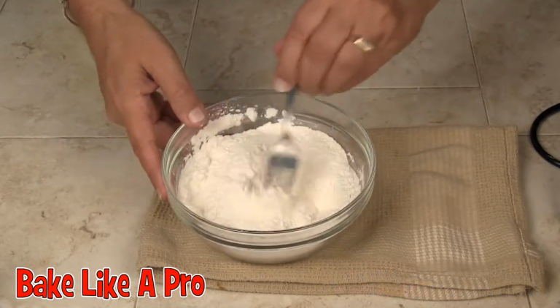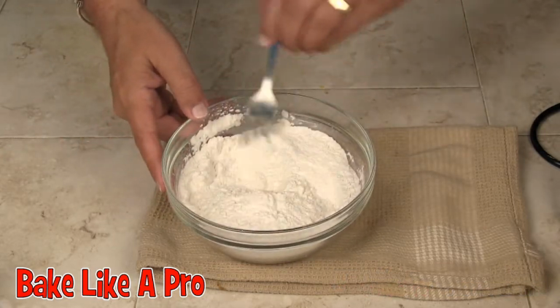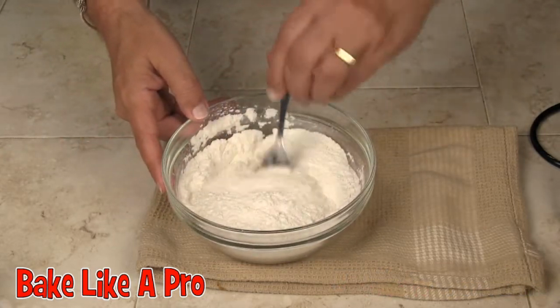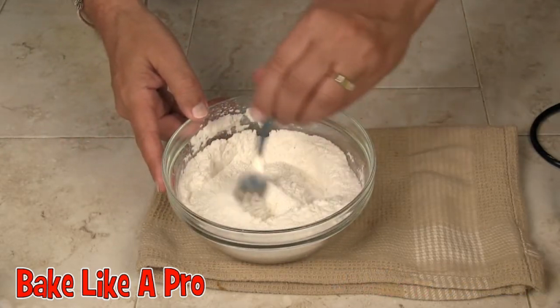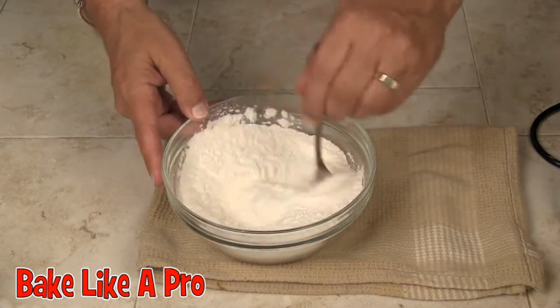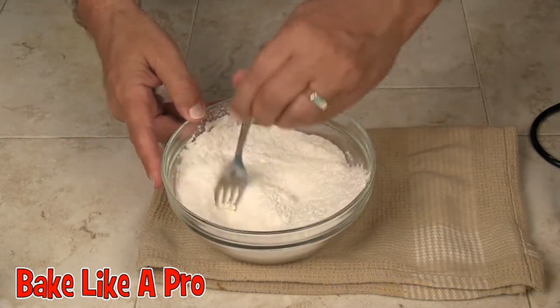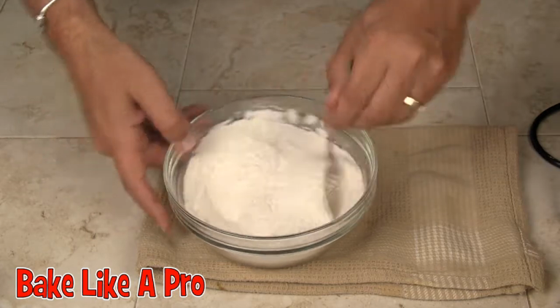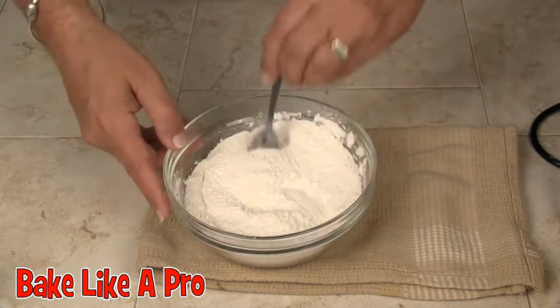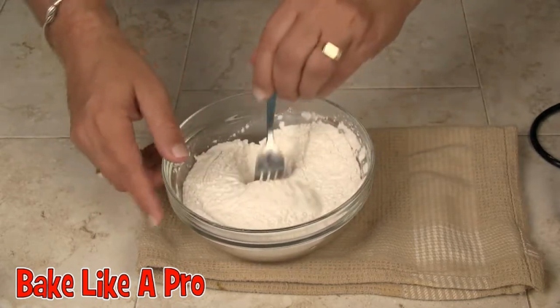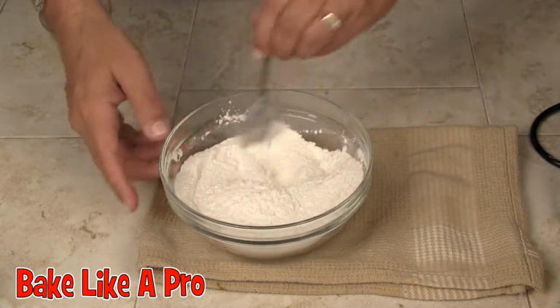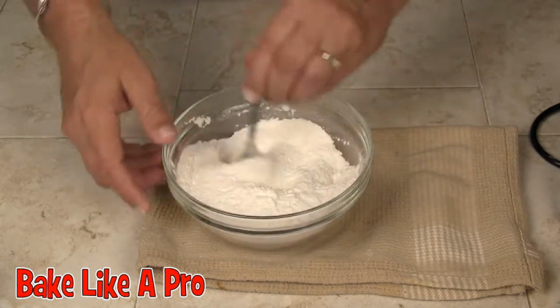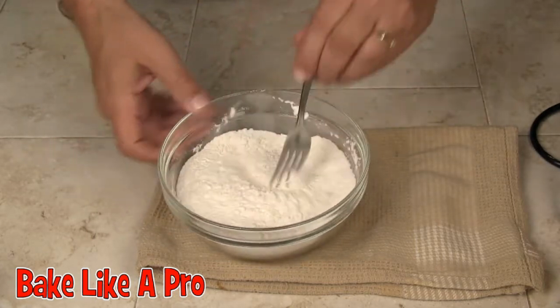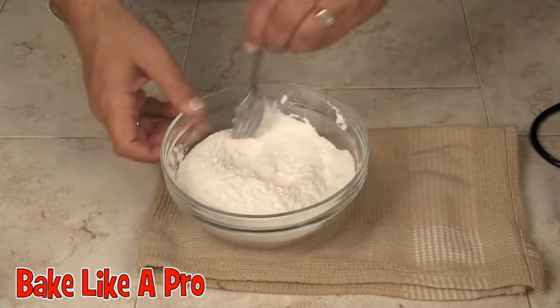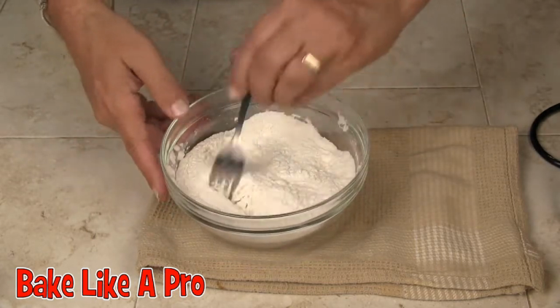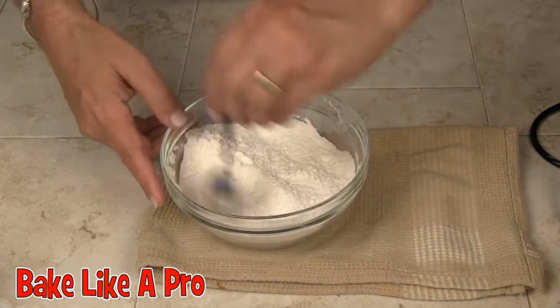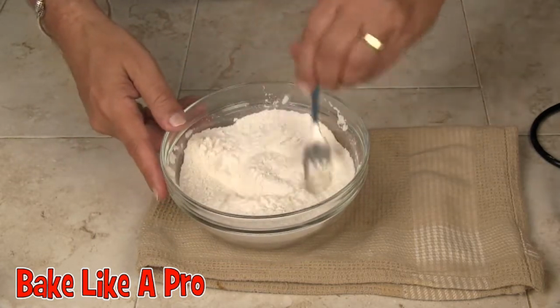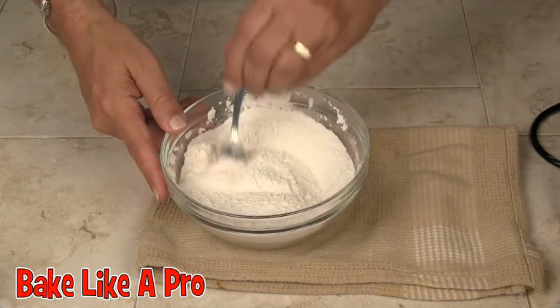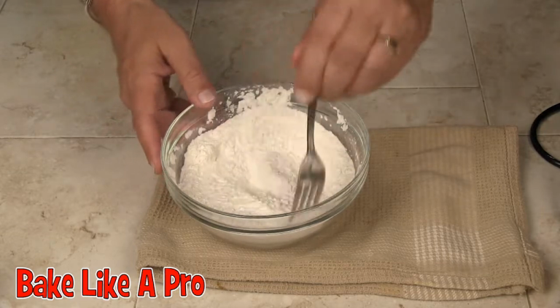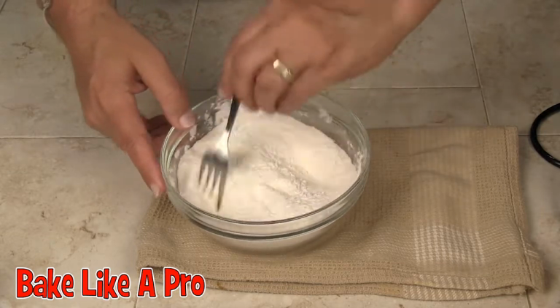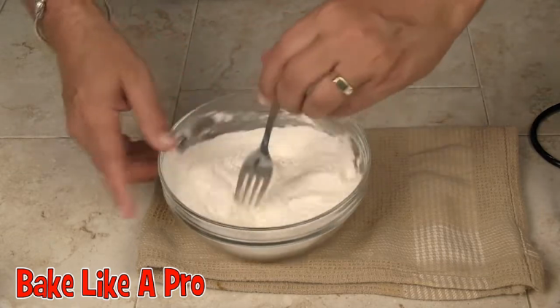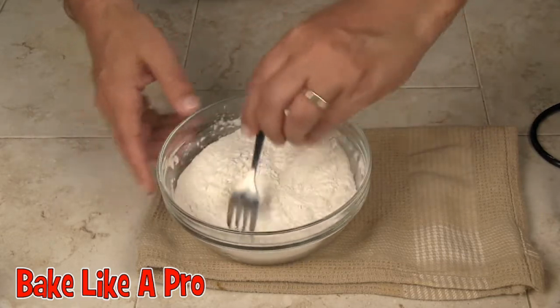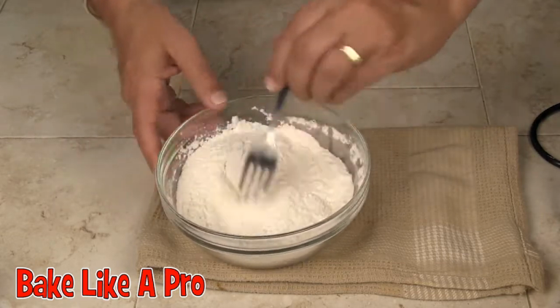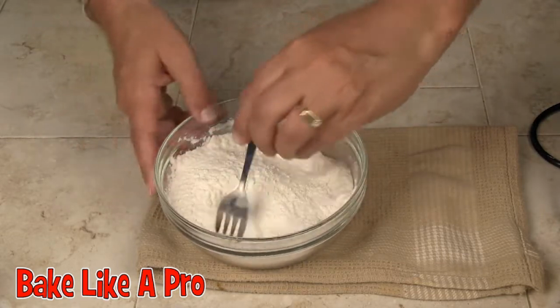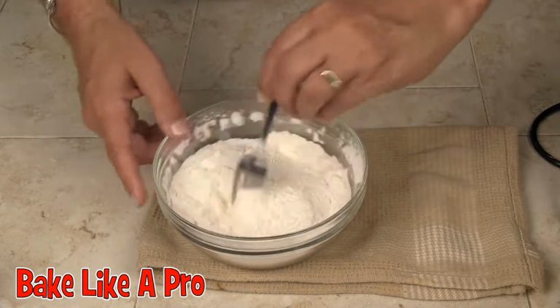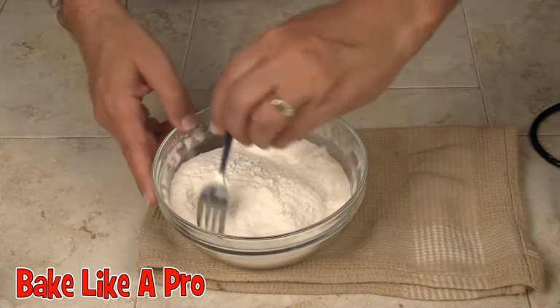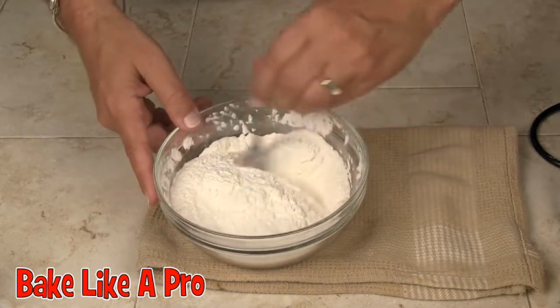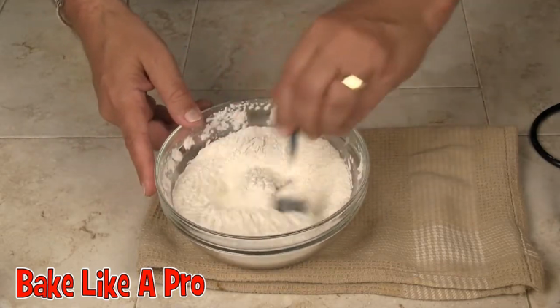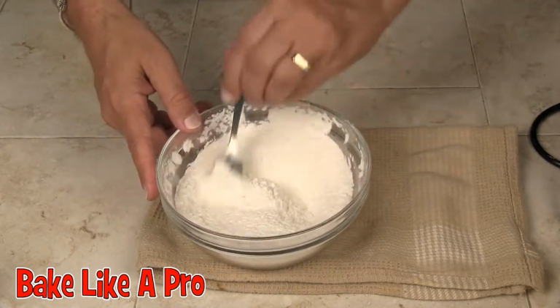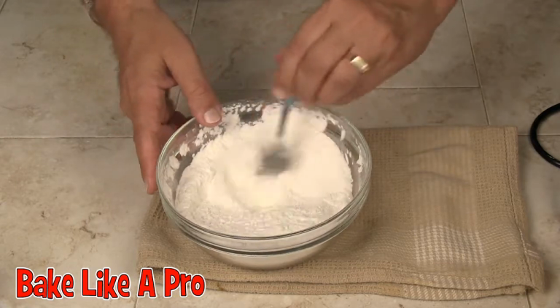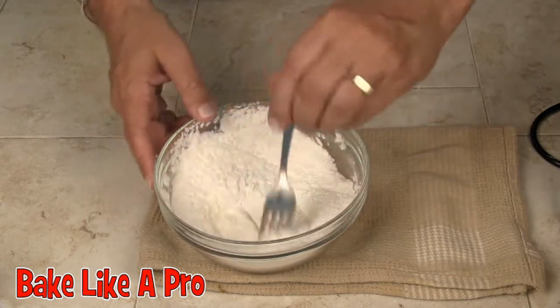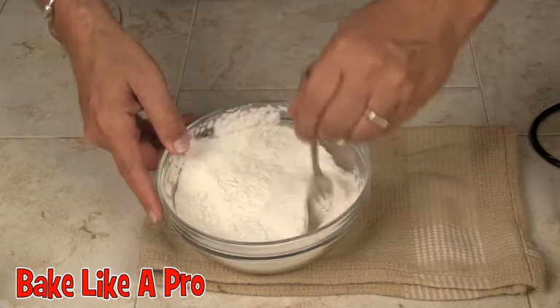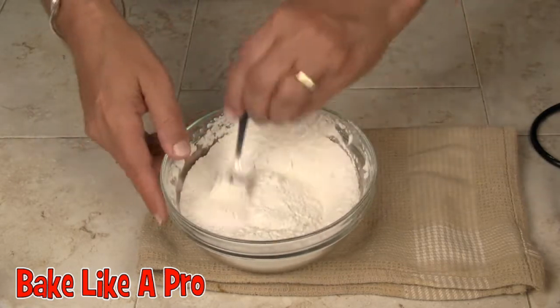Now I'm using salted butter. If you're using unsalted butter, throw in about a half a teaspoon of salt into your recipe. If you want to try to cut down on your salt, put a quarter teaspoon.